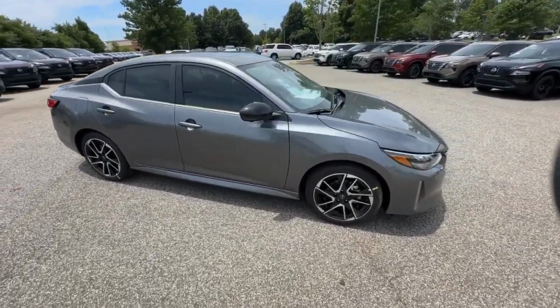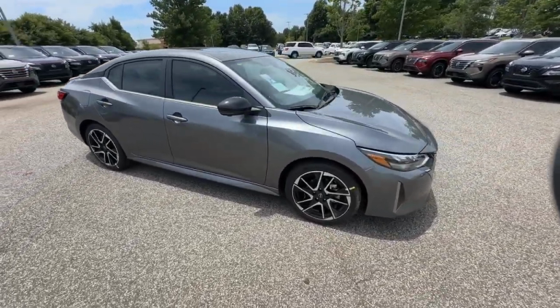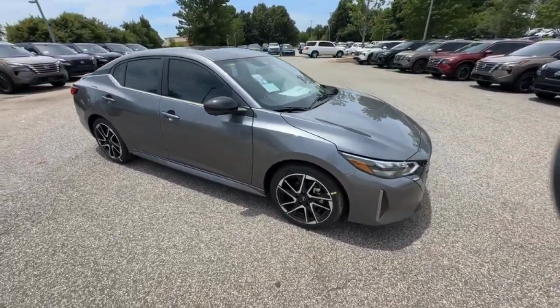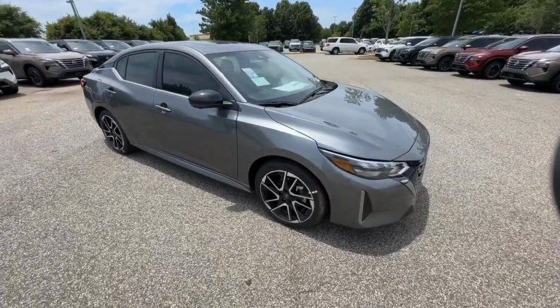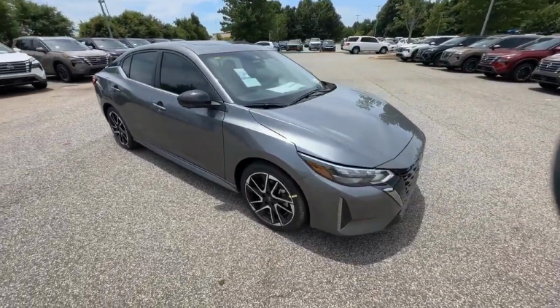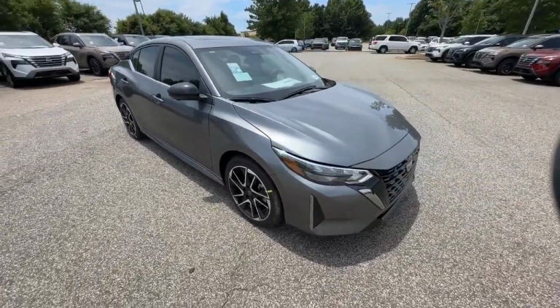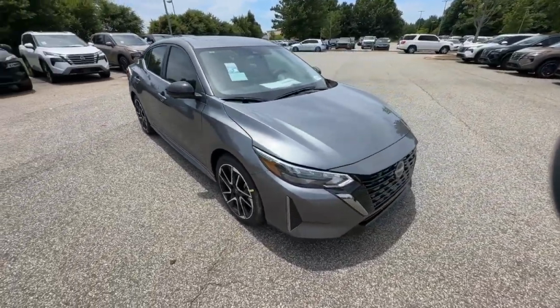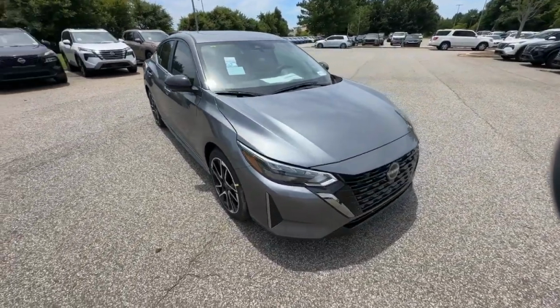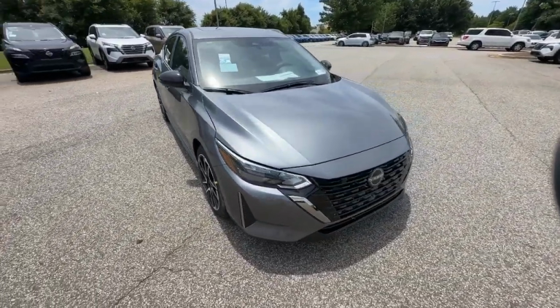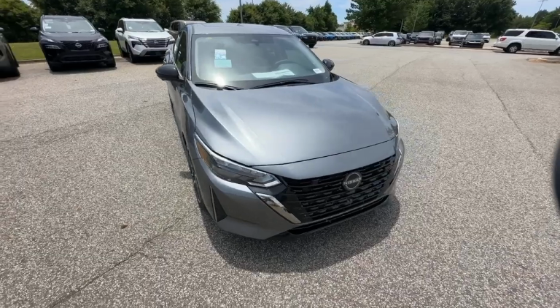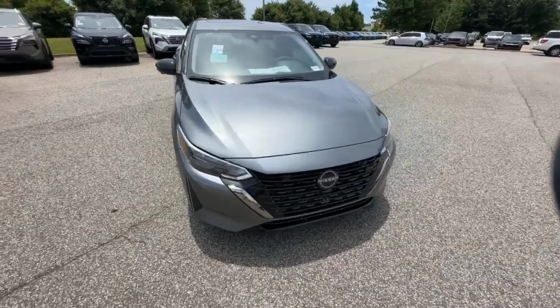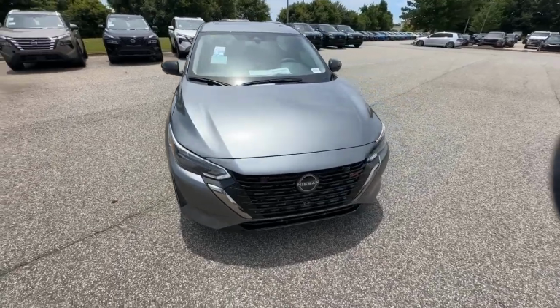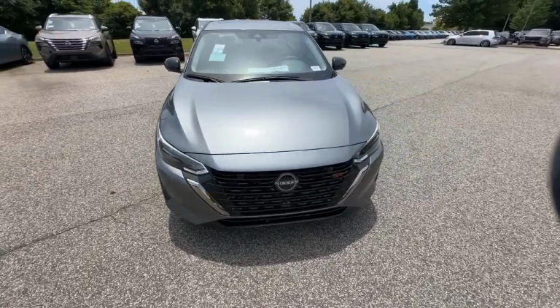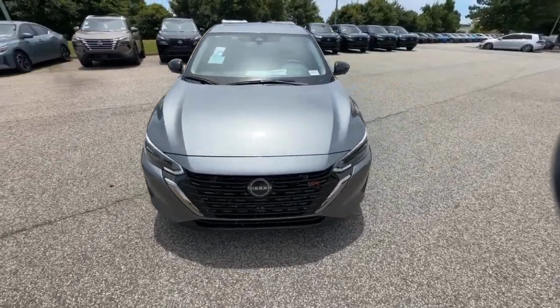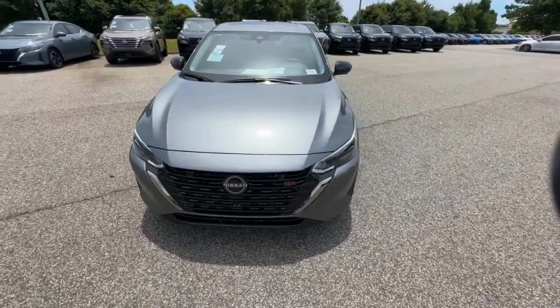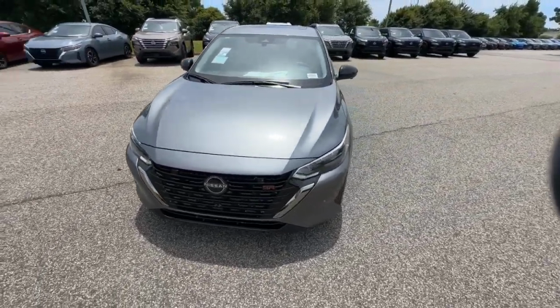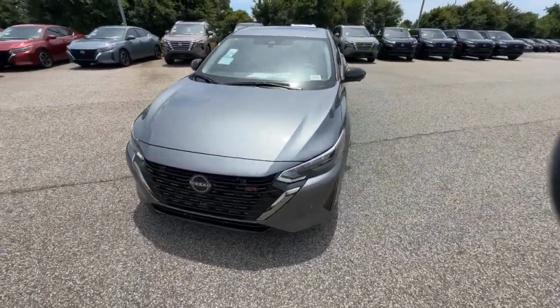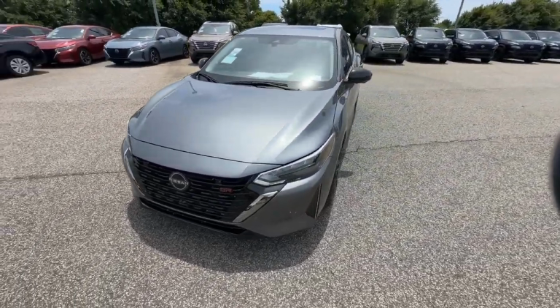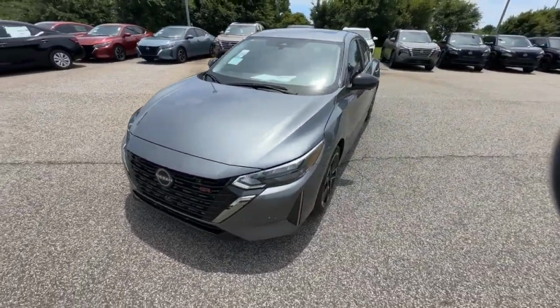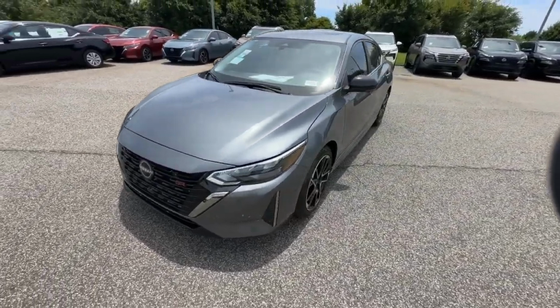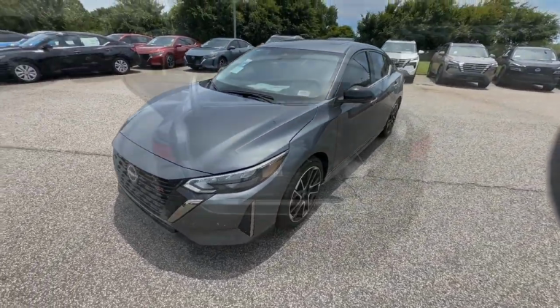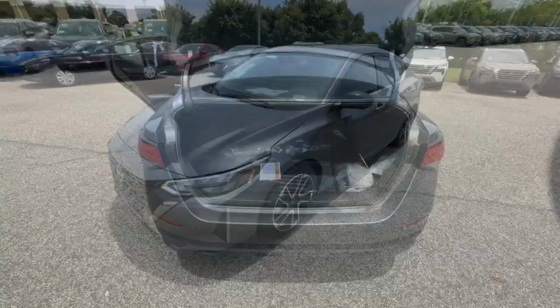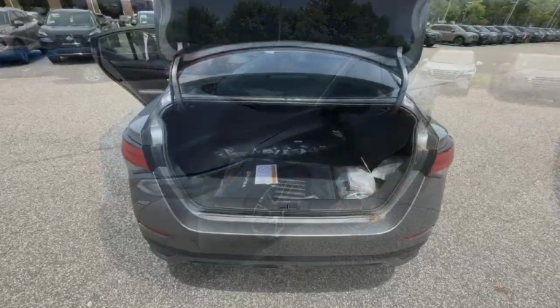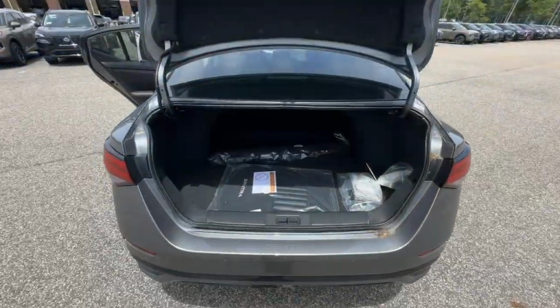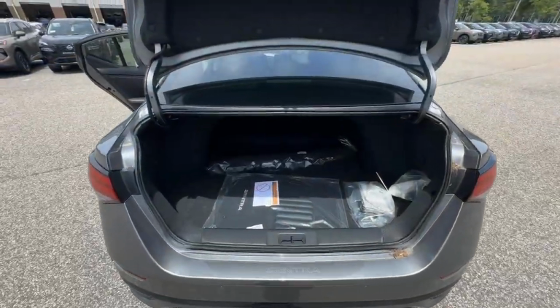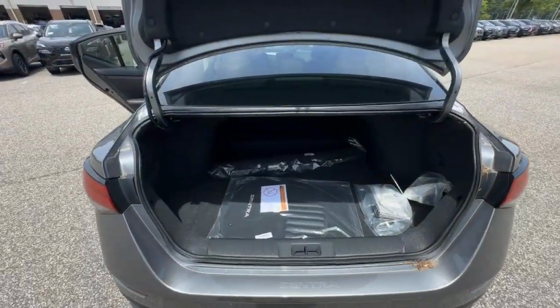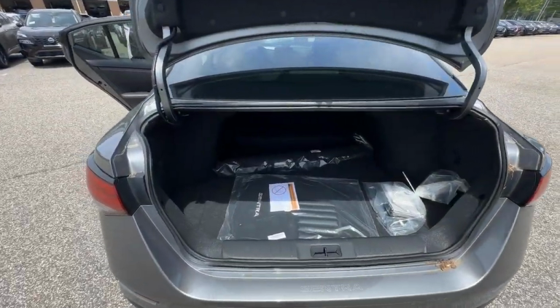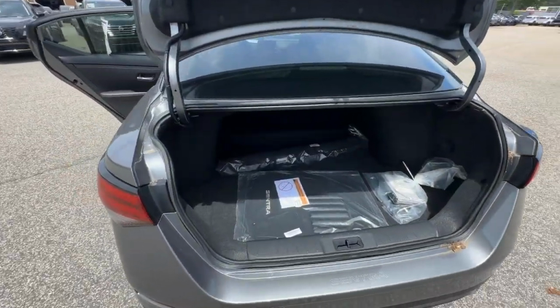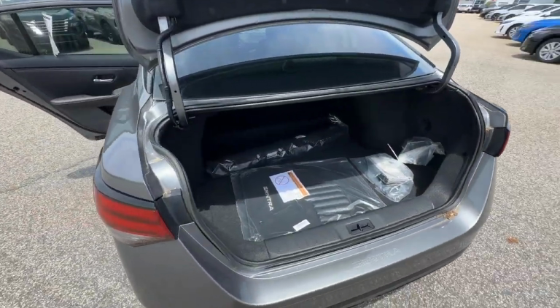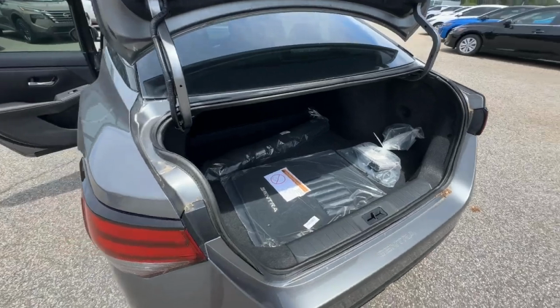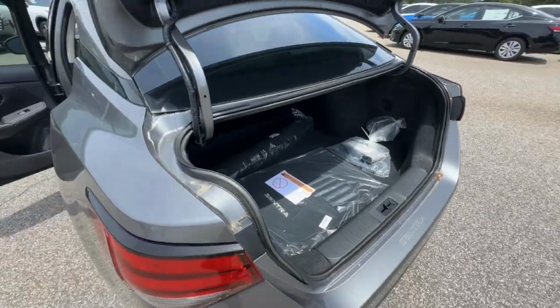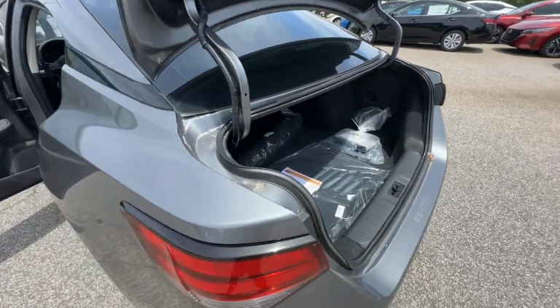Then relax and enjoy the cruise in the sleek cabin loaded with tech and clever storage solutions. The following are some of this vehicle's highlighted options.